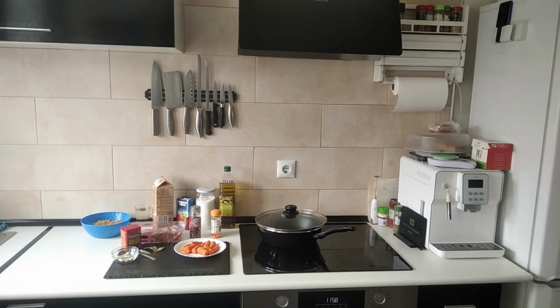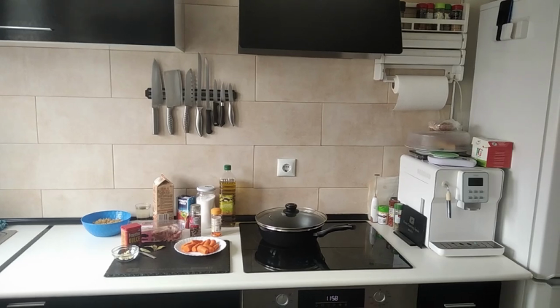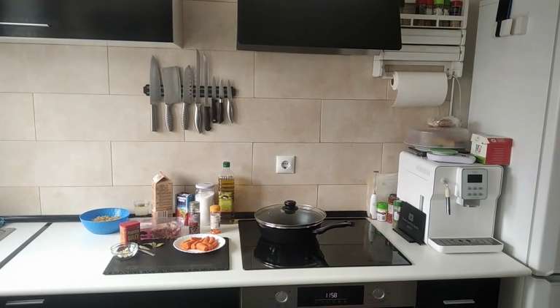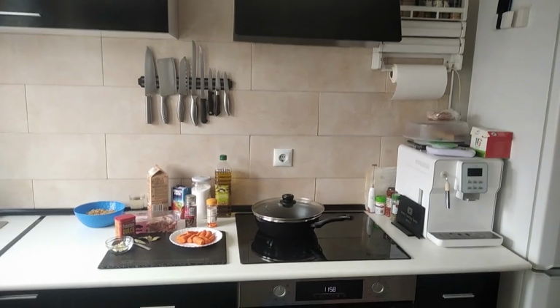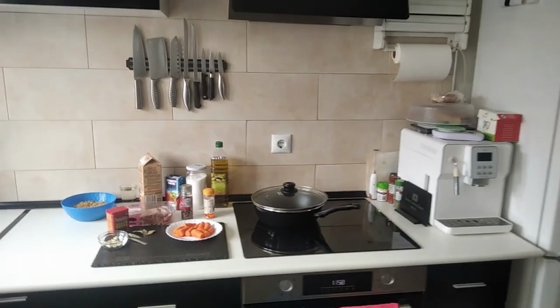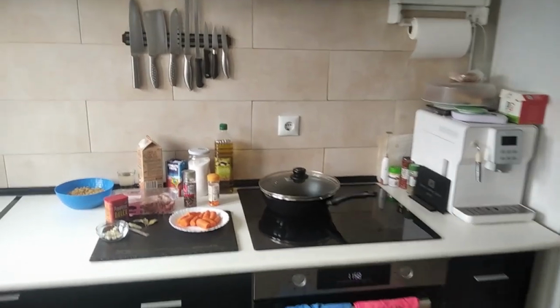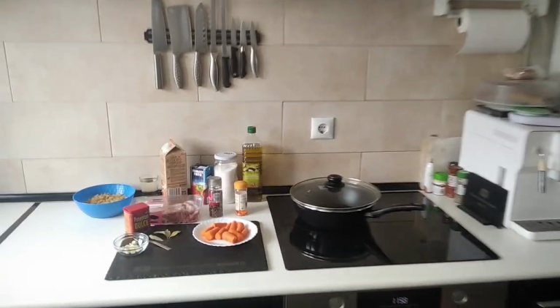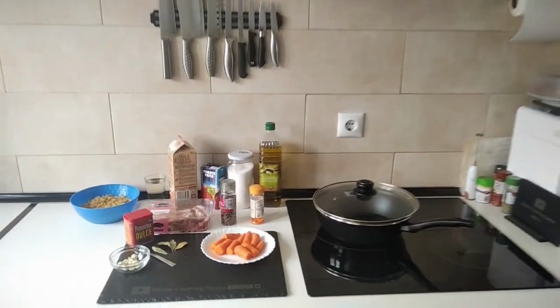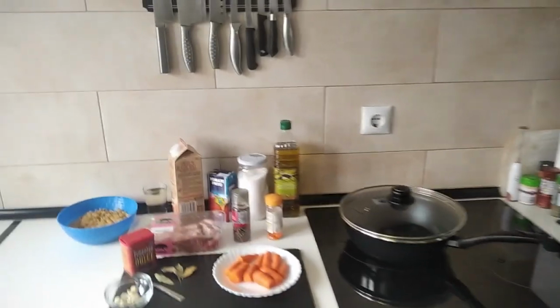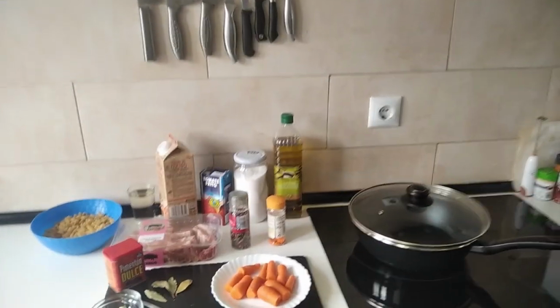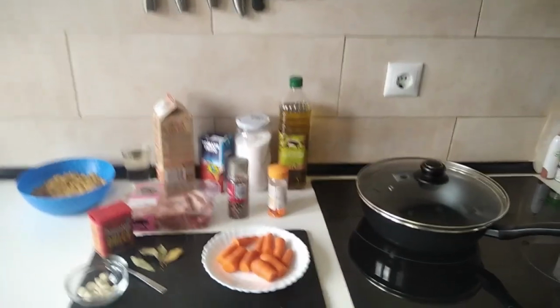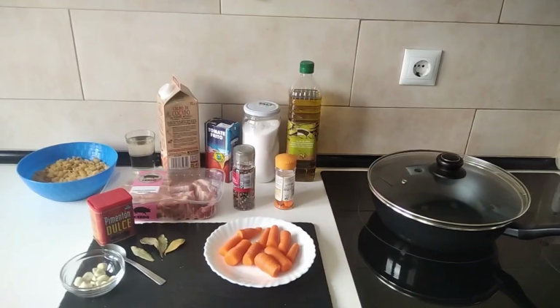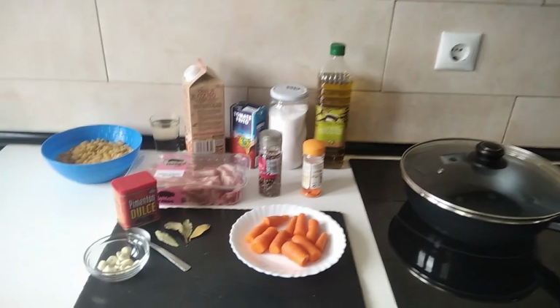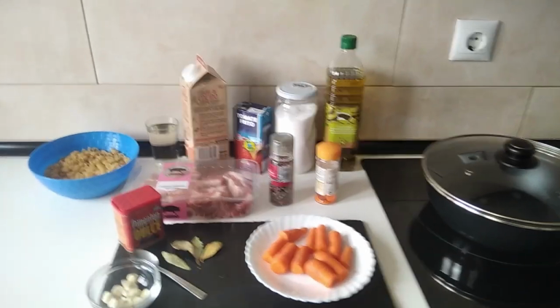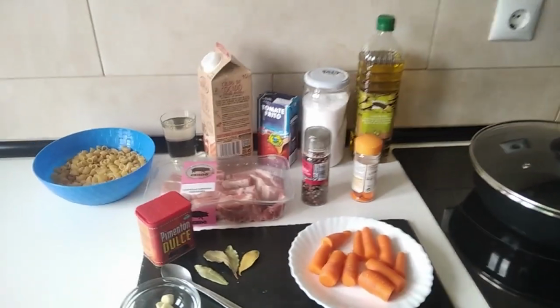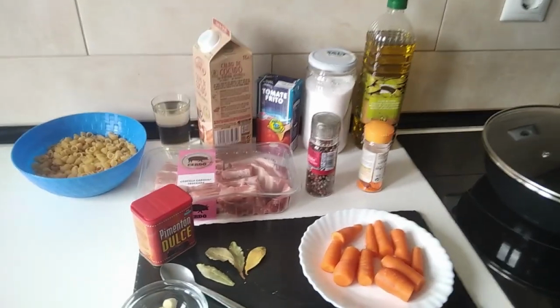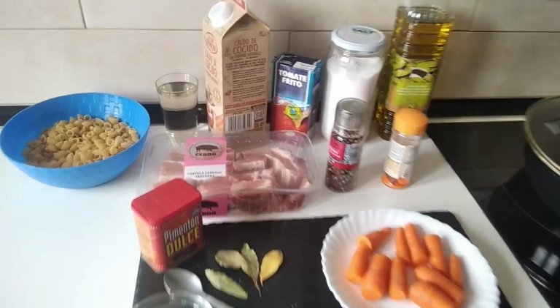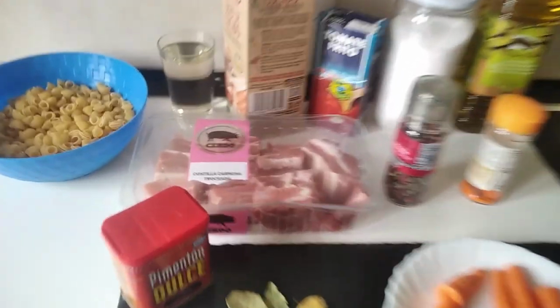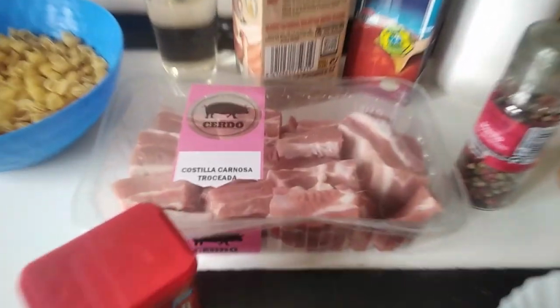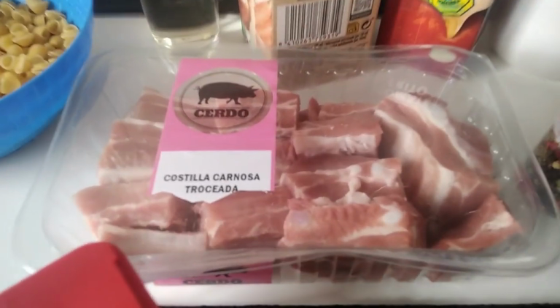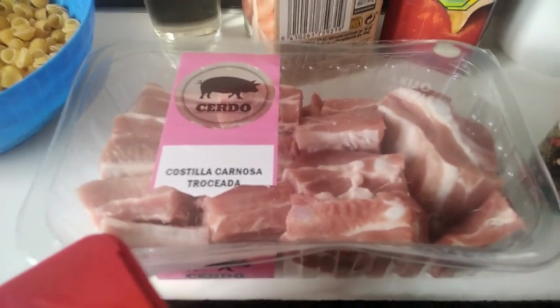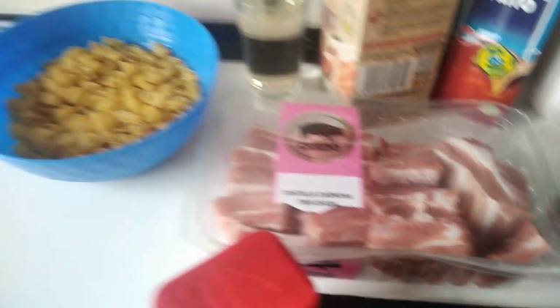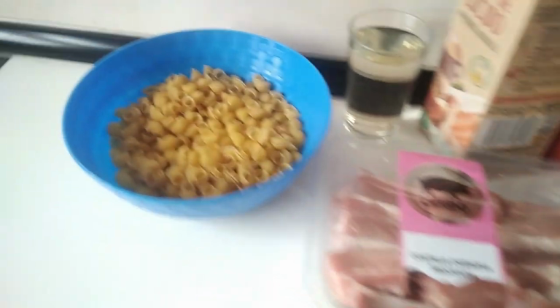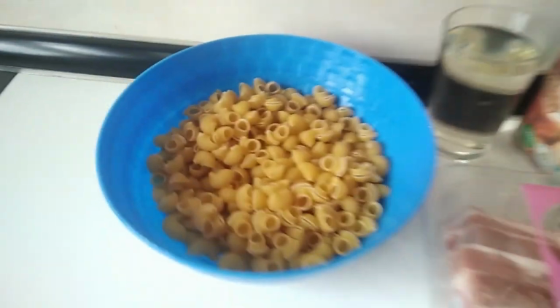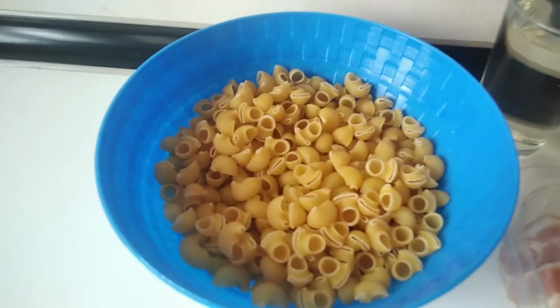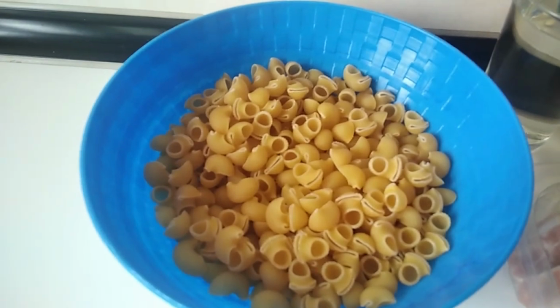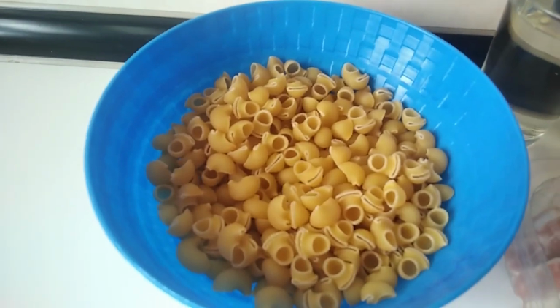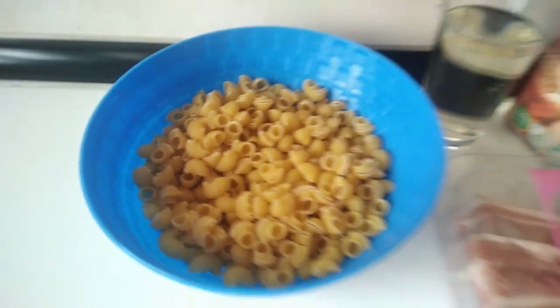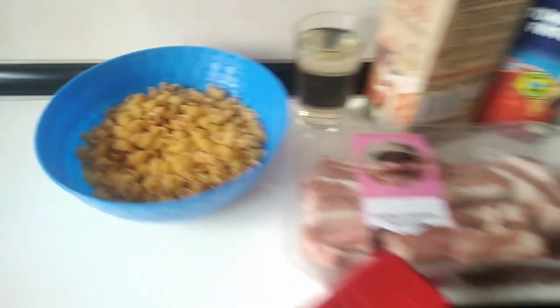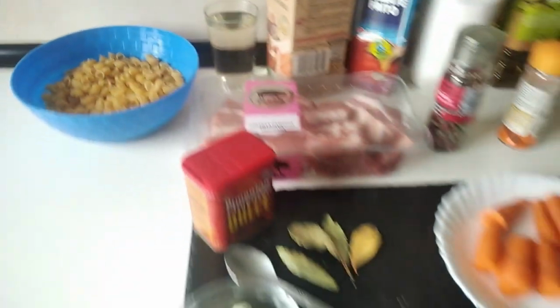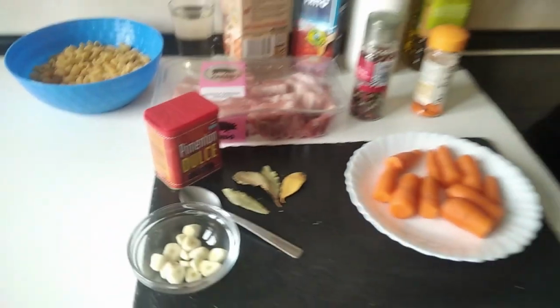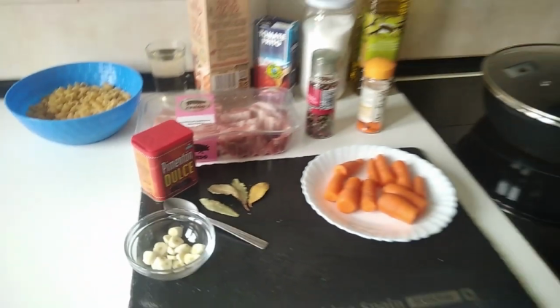Hello and welcome to Home Cooking Spain. Today I'm going to be cooking a stew with pork ribs and pasta shells. So let's begin.